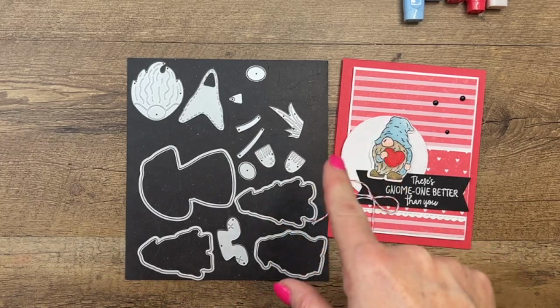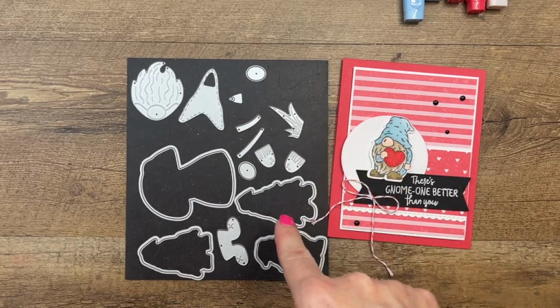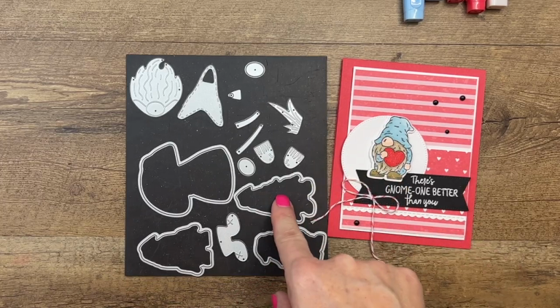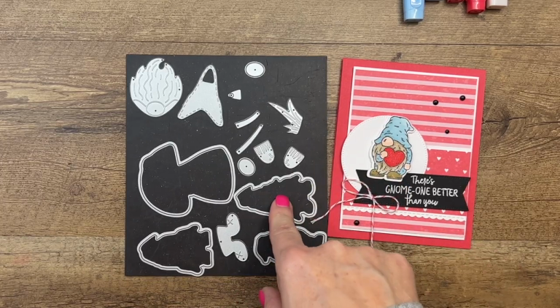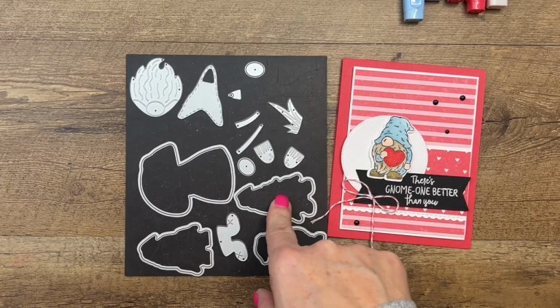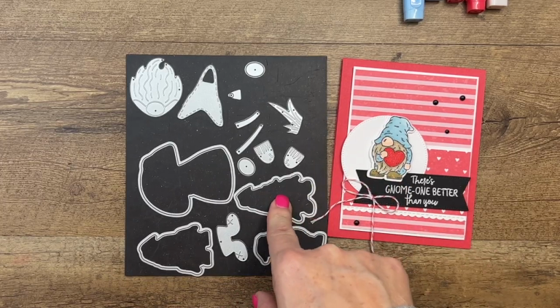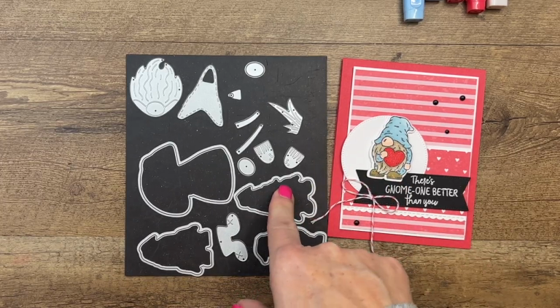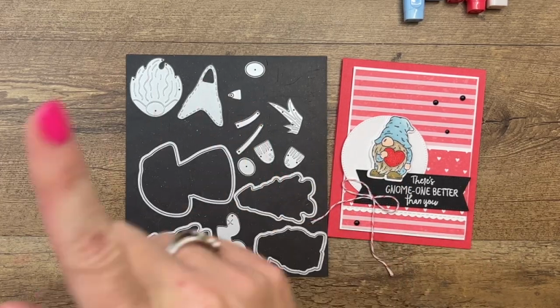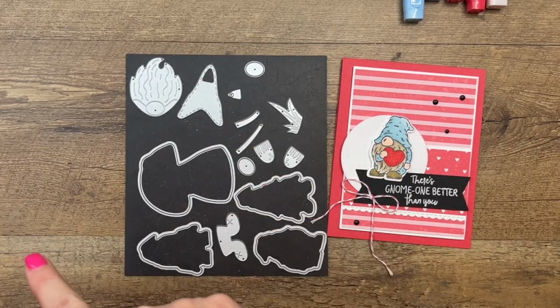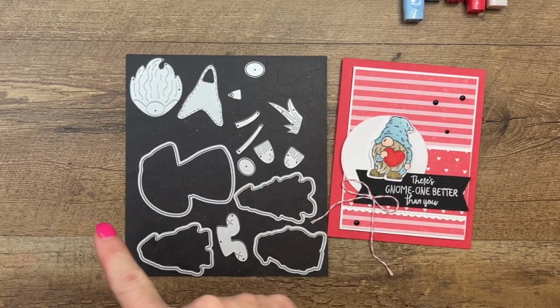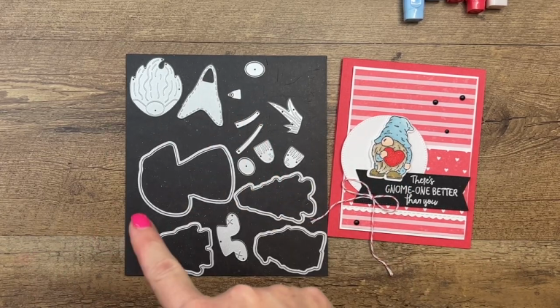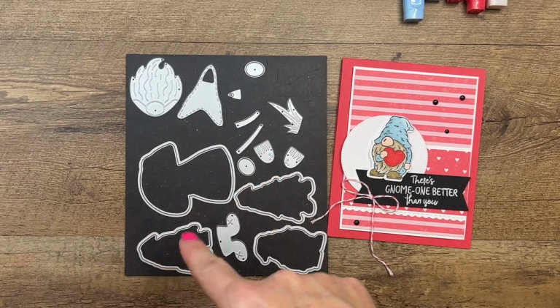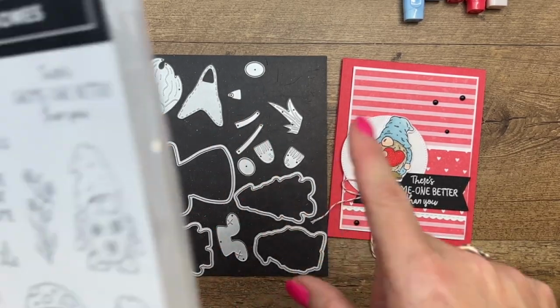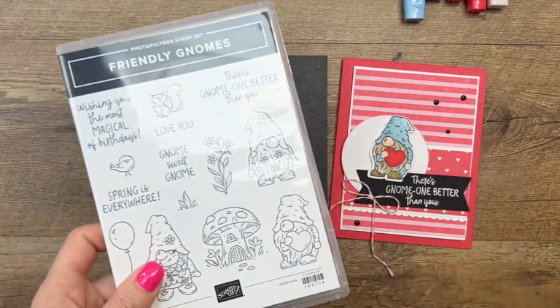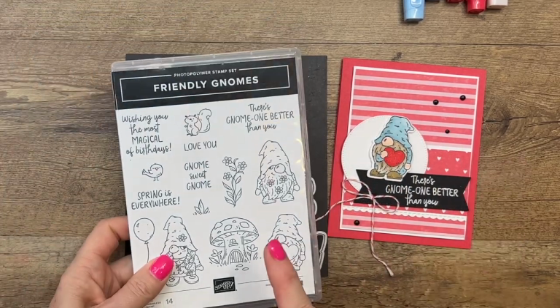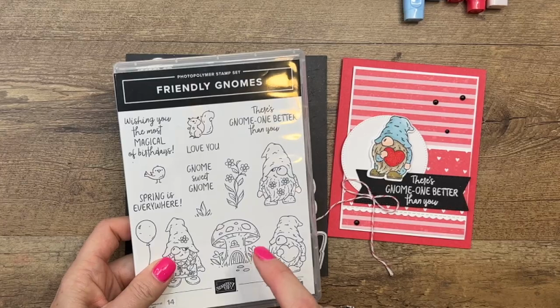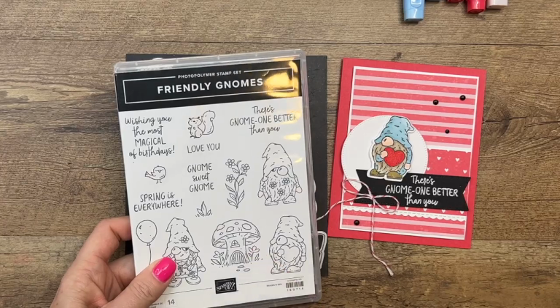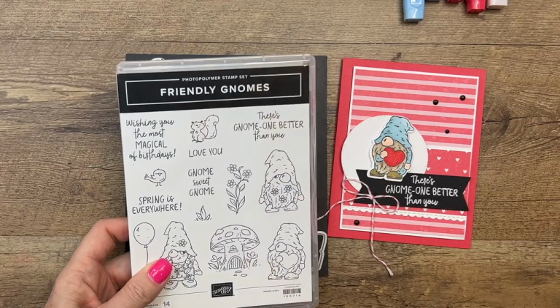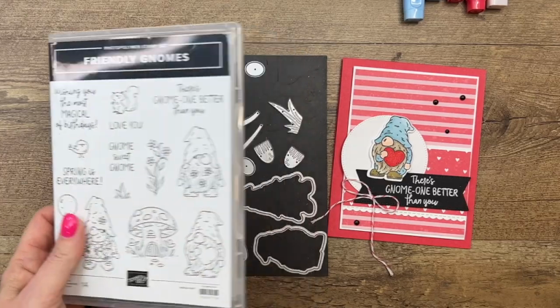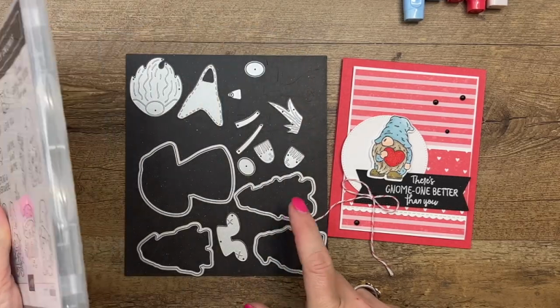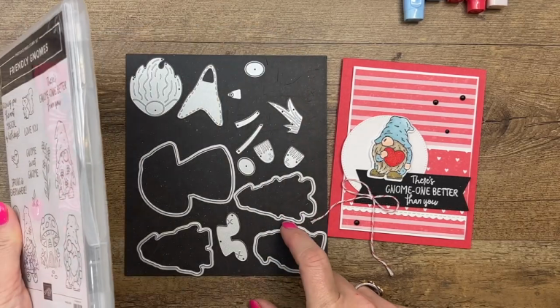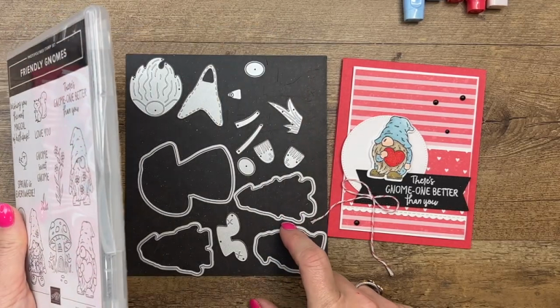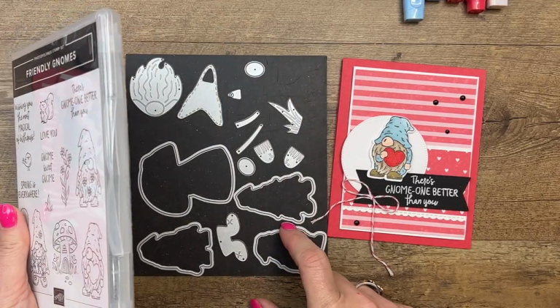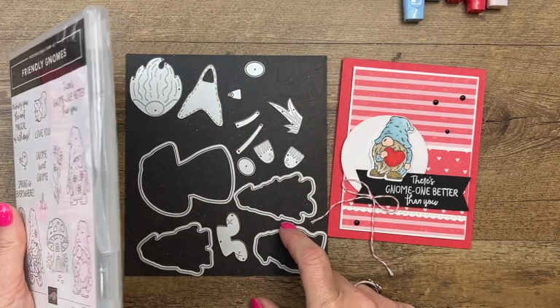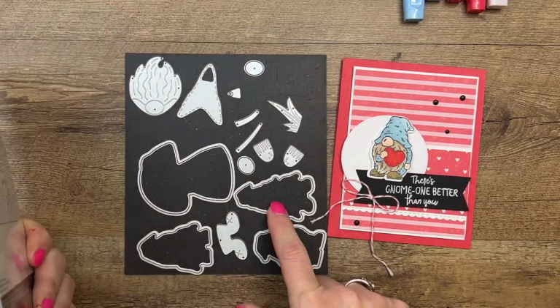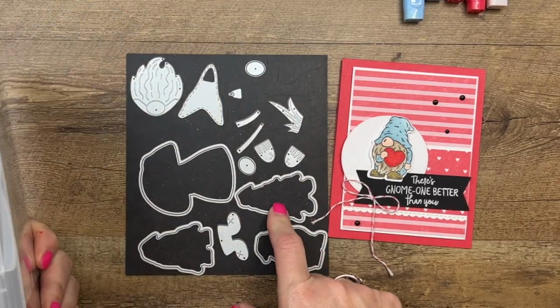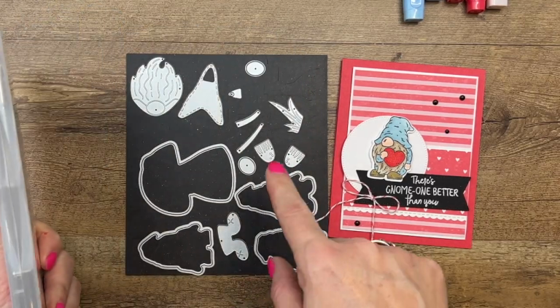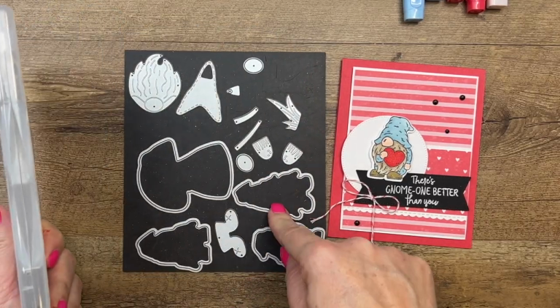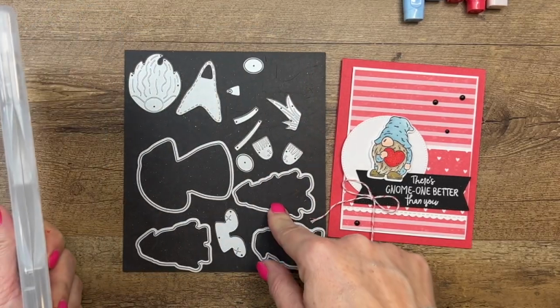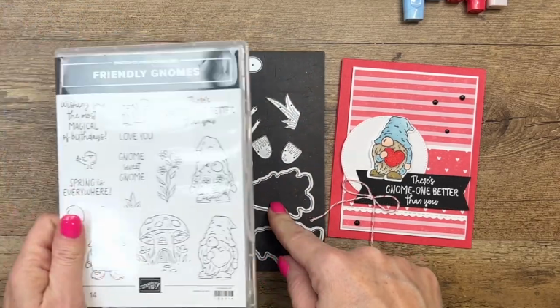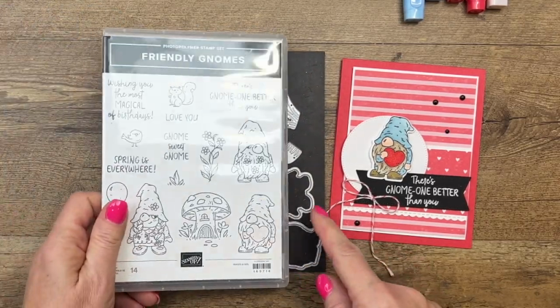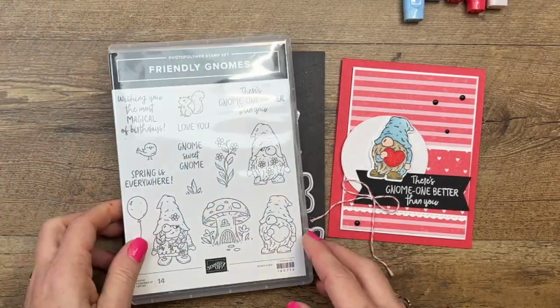If you already have these dies that went with a different stamp set in the fall, now you have a second stamp set that you can use with your dies. If you don't have the dies, they are also still available.